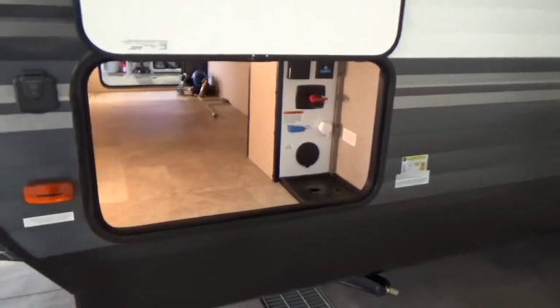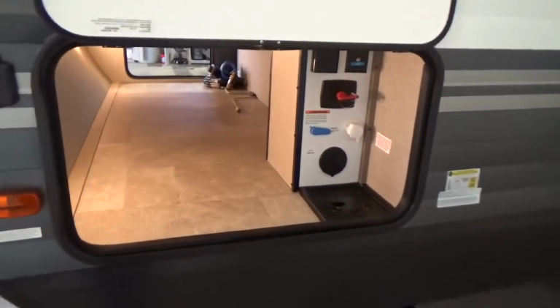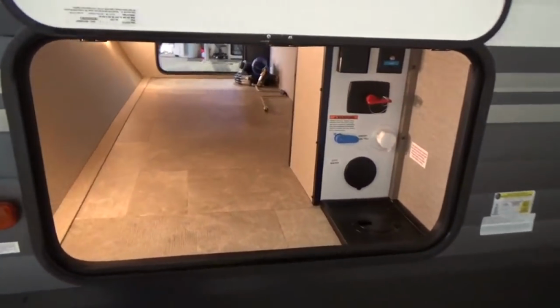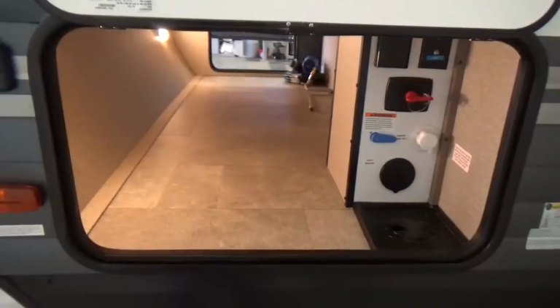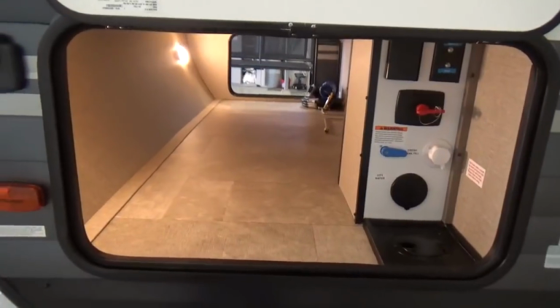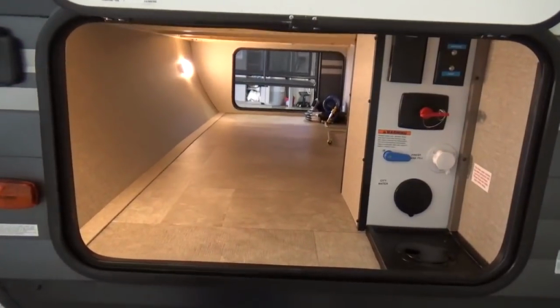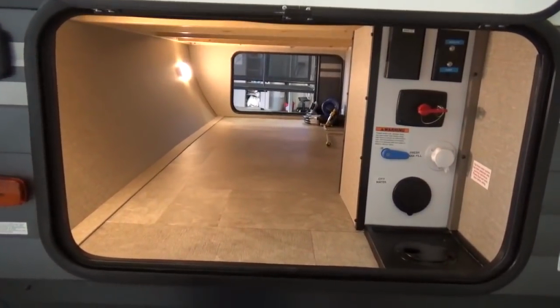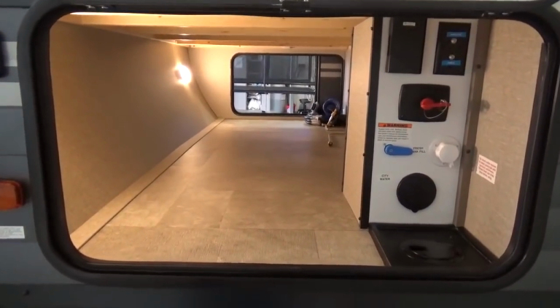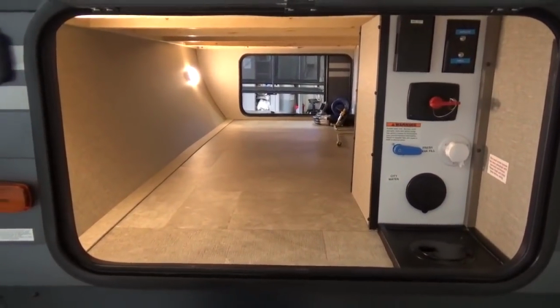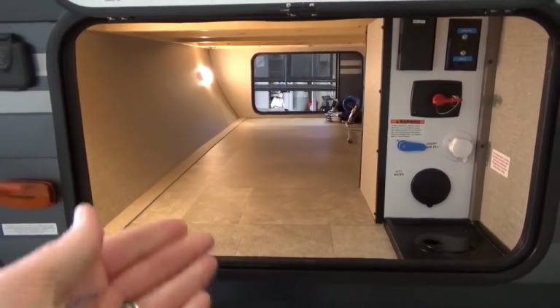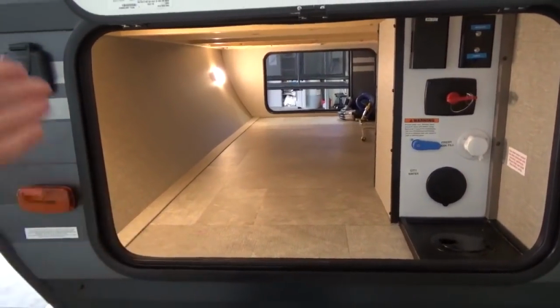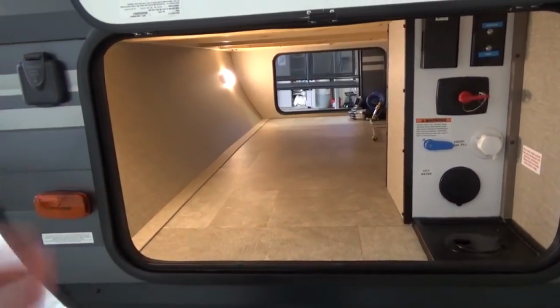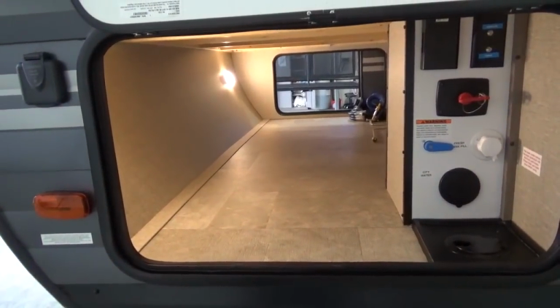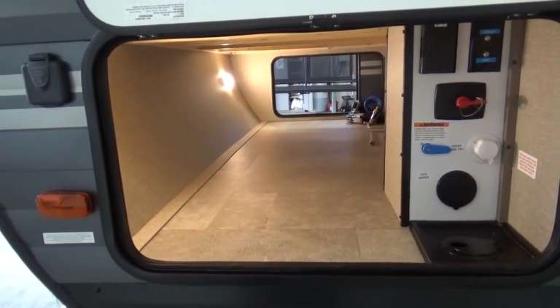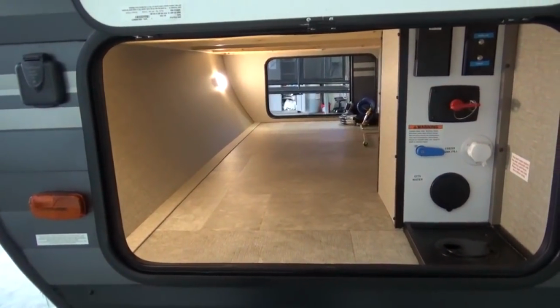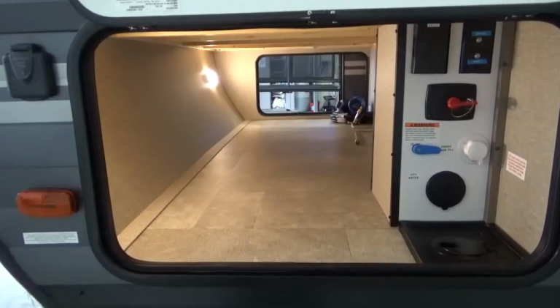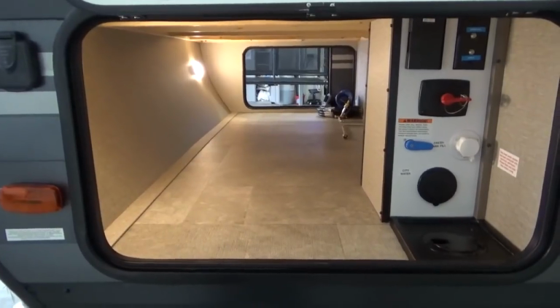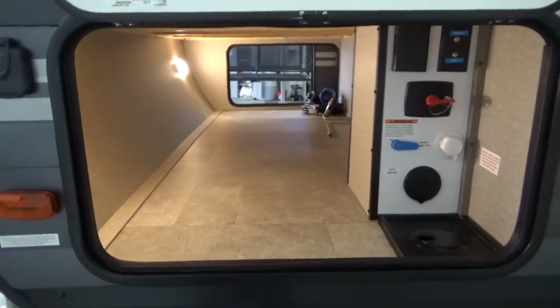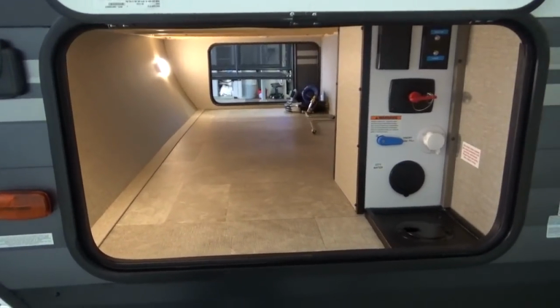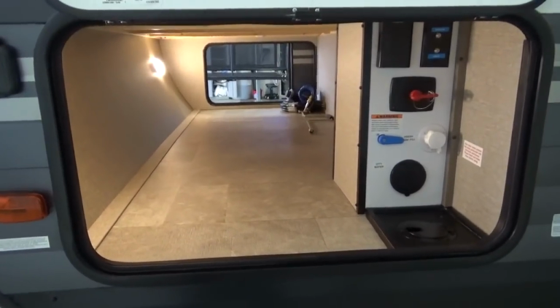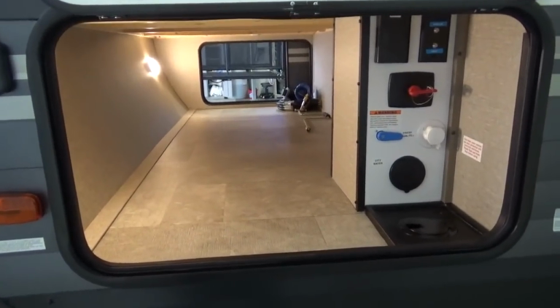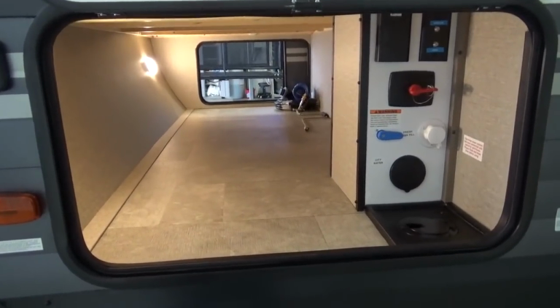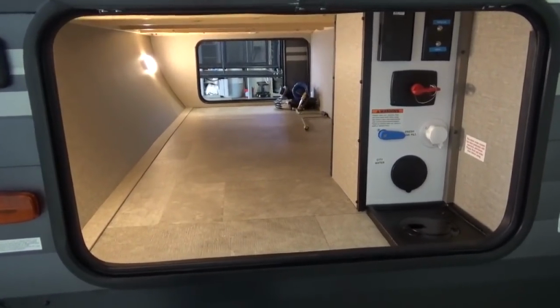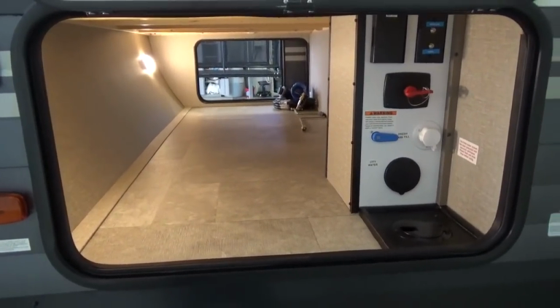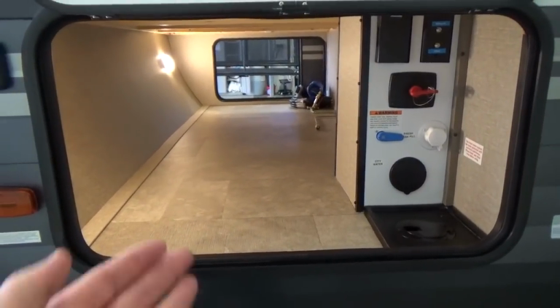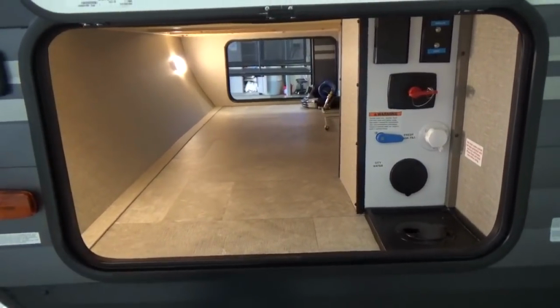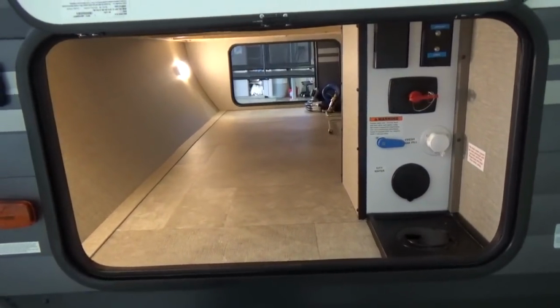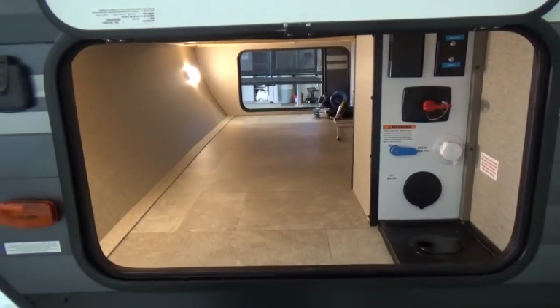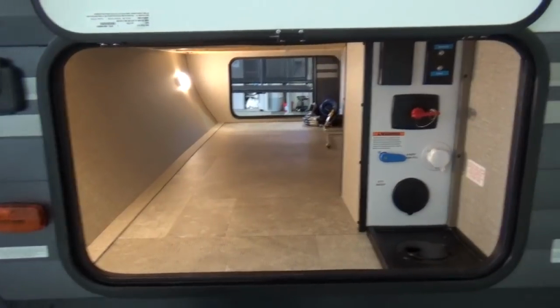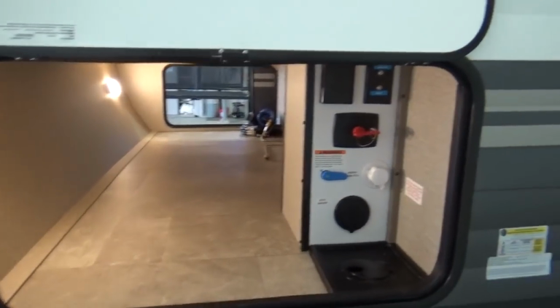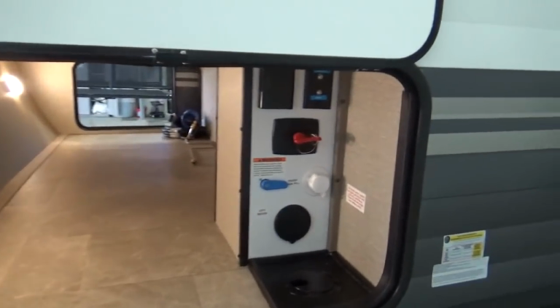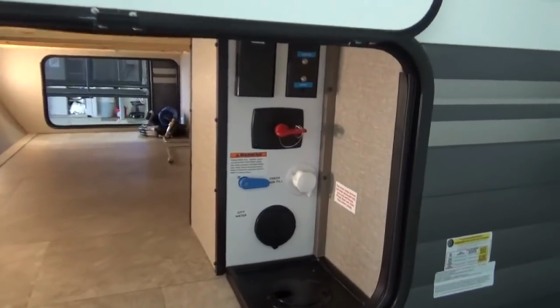True to form for Grand Design, they have great big massive pass-through storage compartments. They radius the front wall, which gives you a lot more space inside. You don't get the drop-frame storage like you do in the Imagine, but by radiusing the front you still get that great big massive storage compartment.